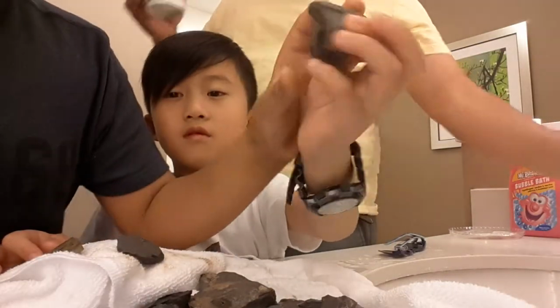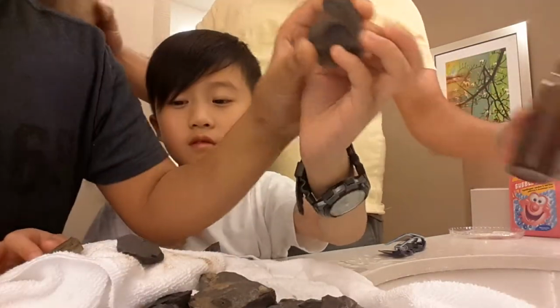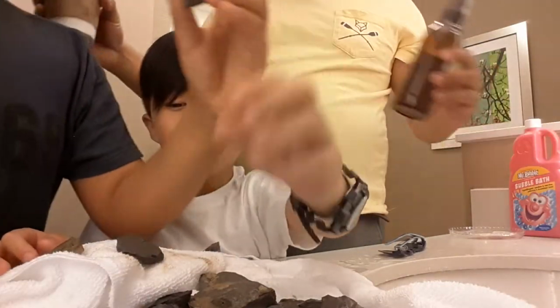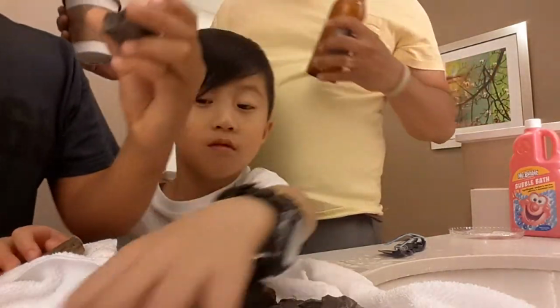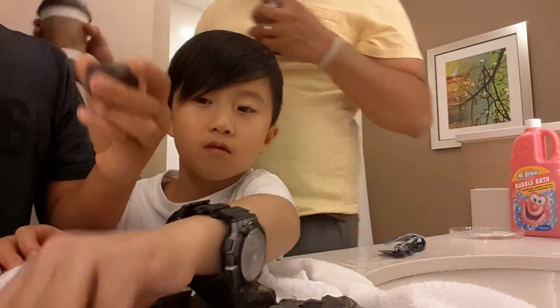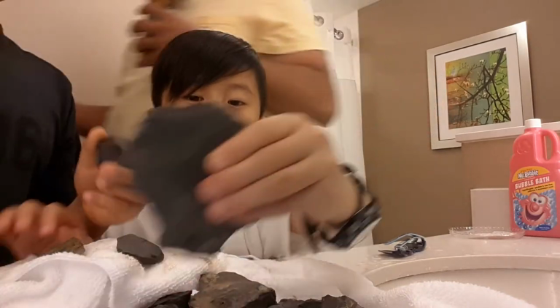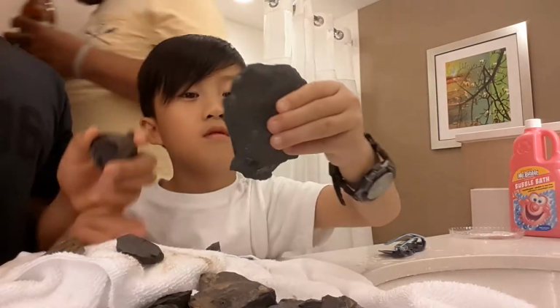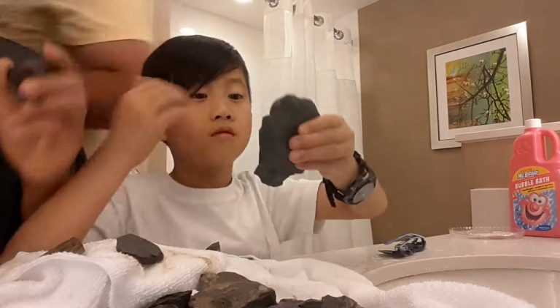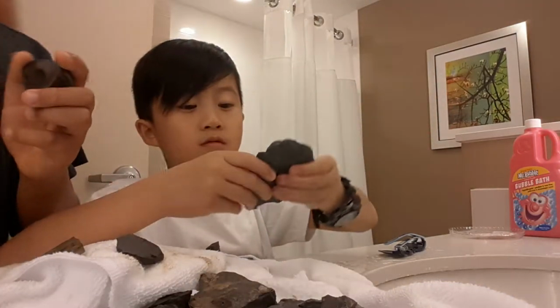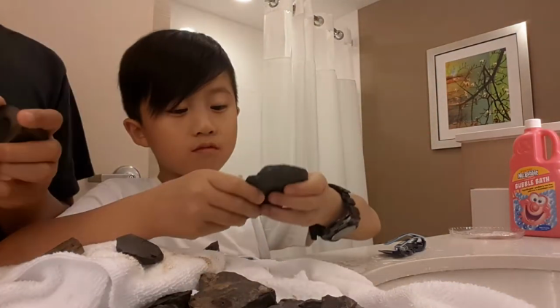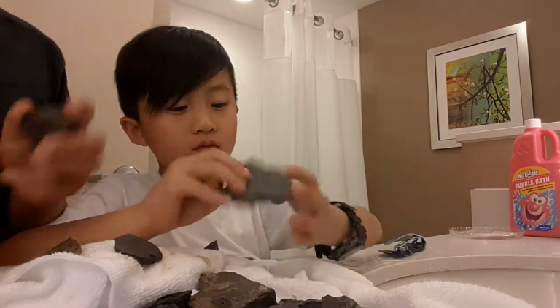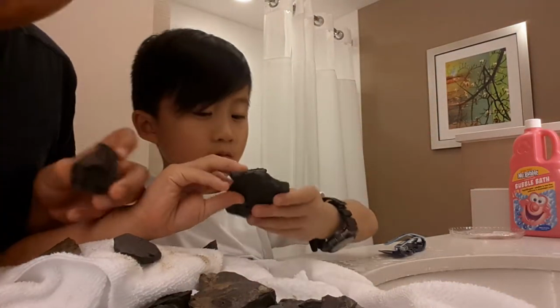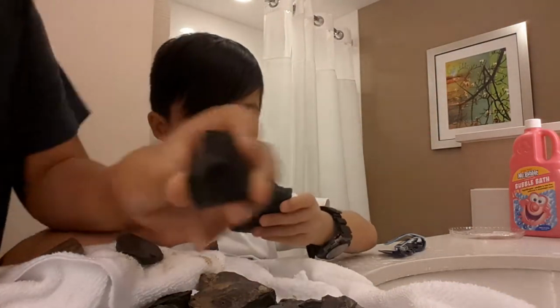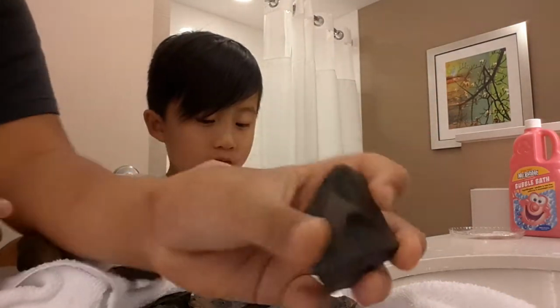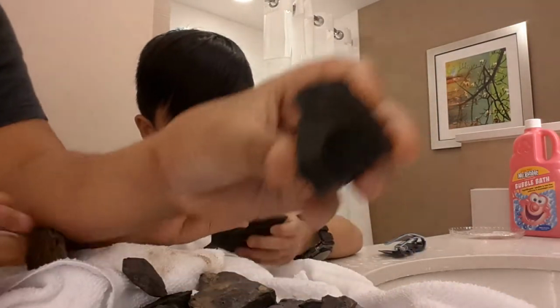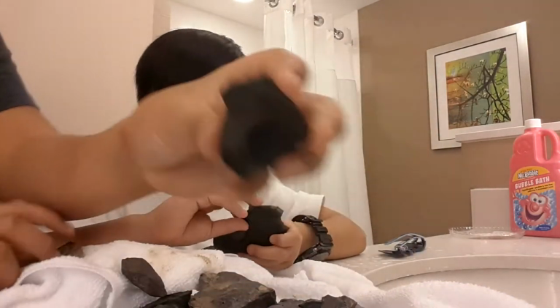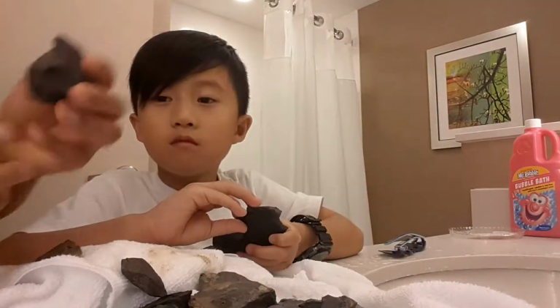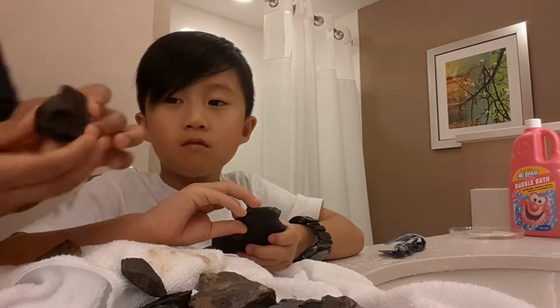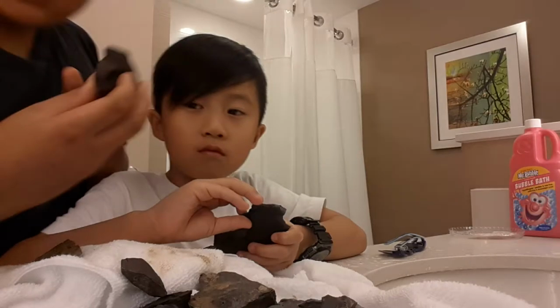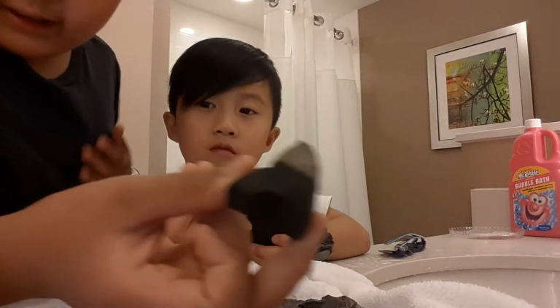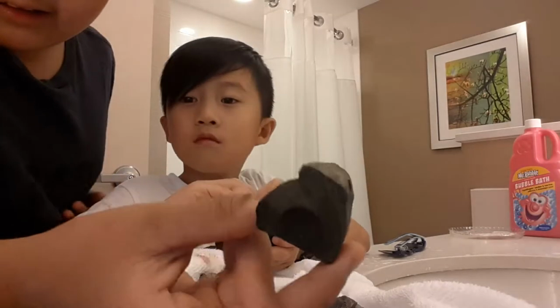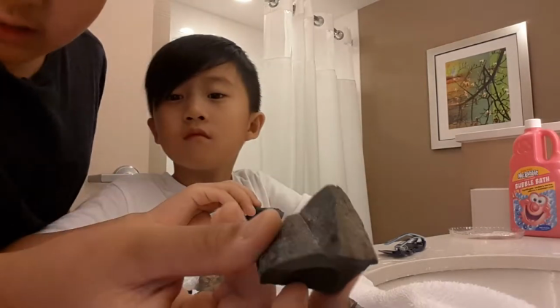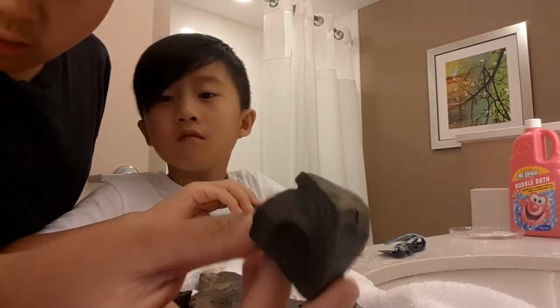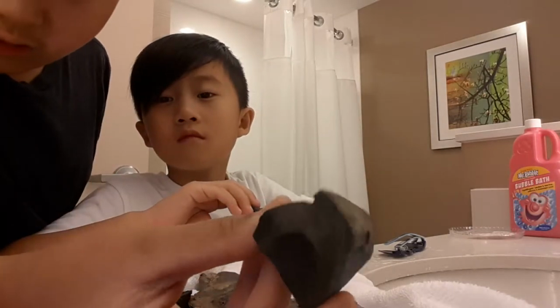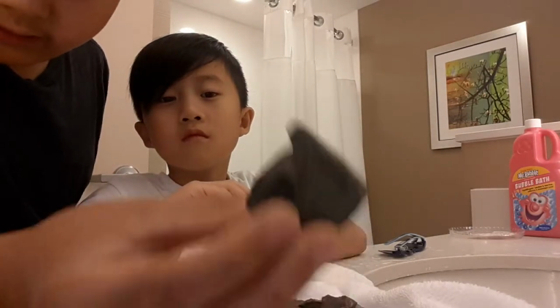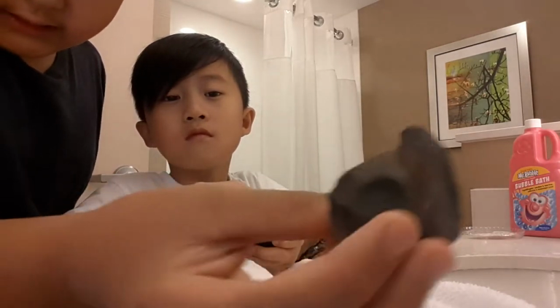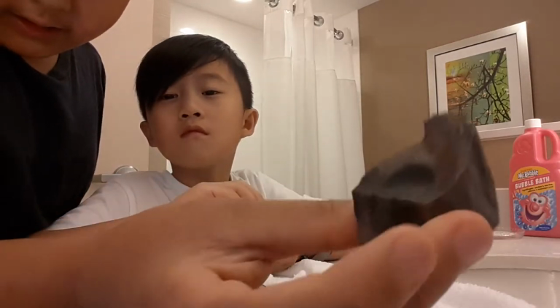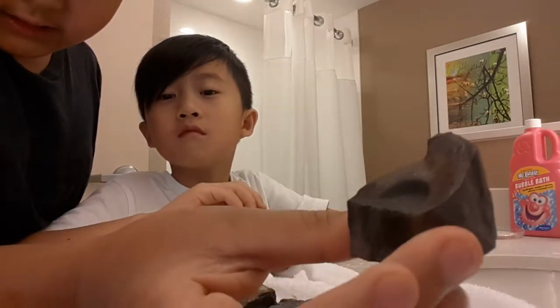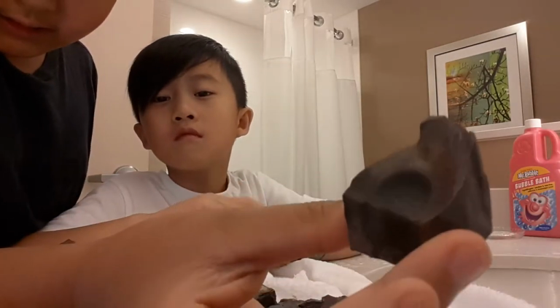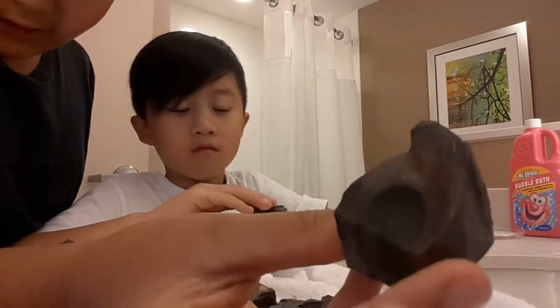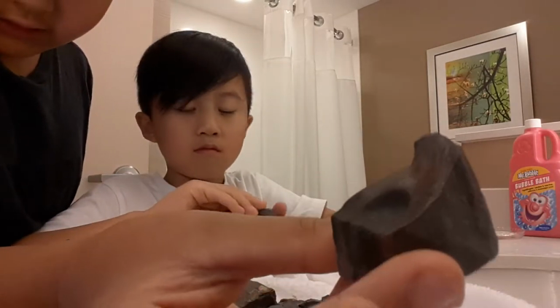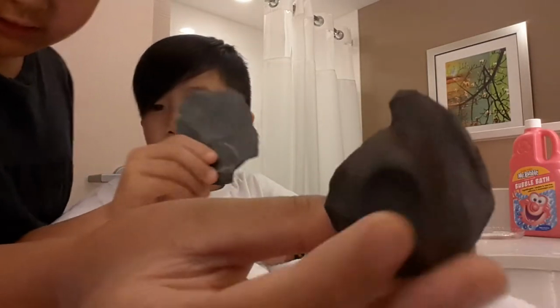This one — it's a crinoid. I'm thinking this is either a squid or a crinoid stem. You can see it's a fossil, though.